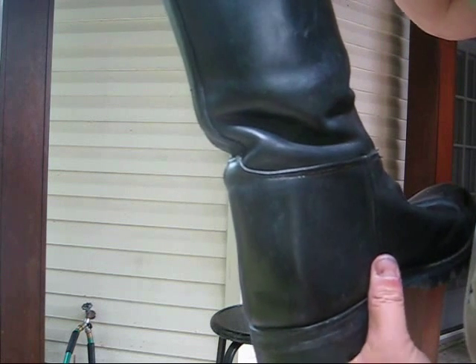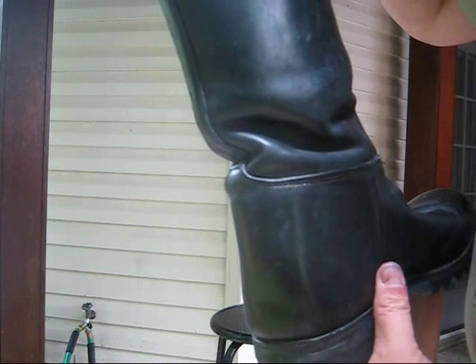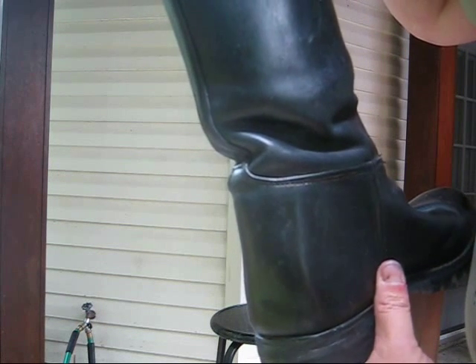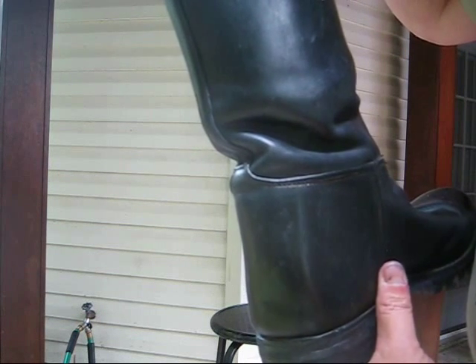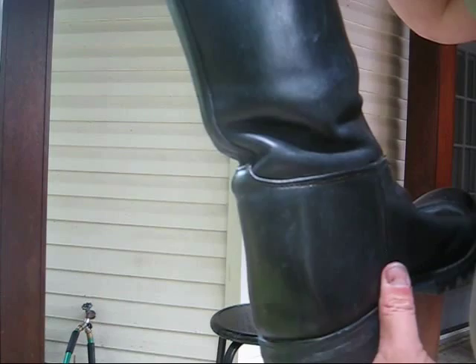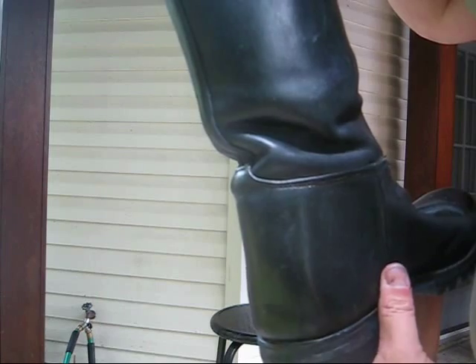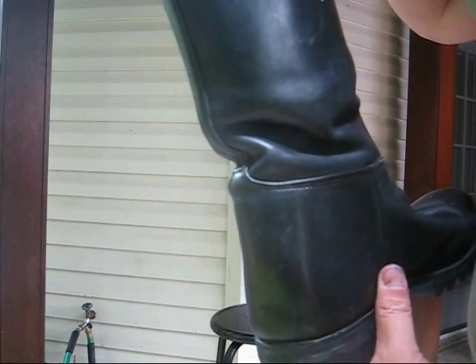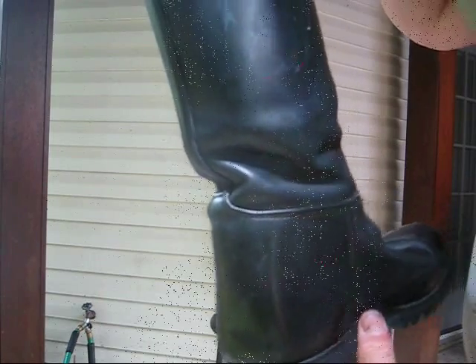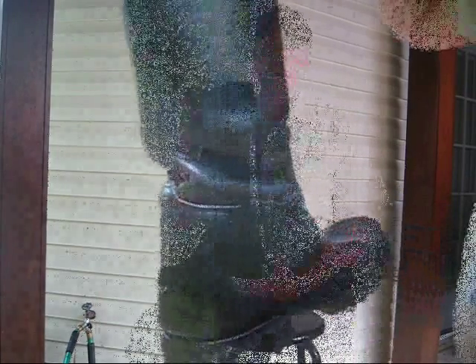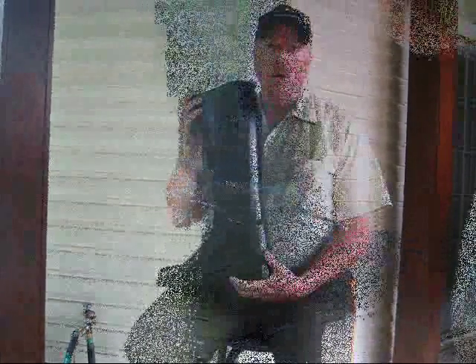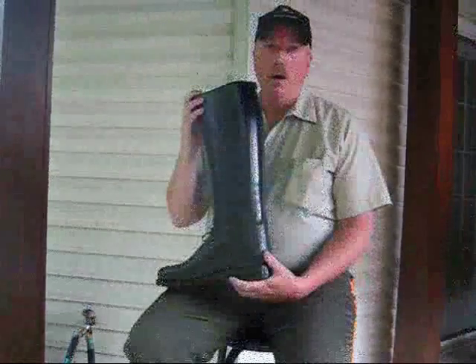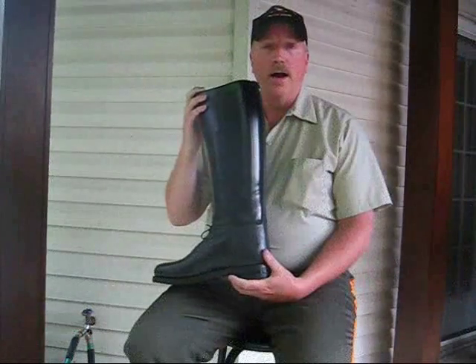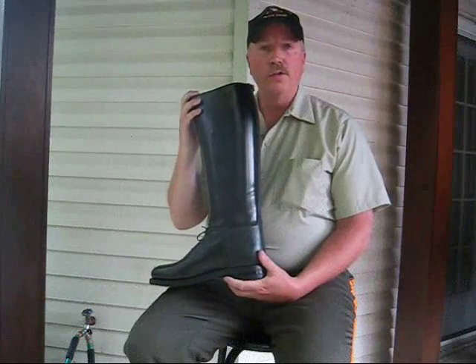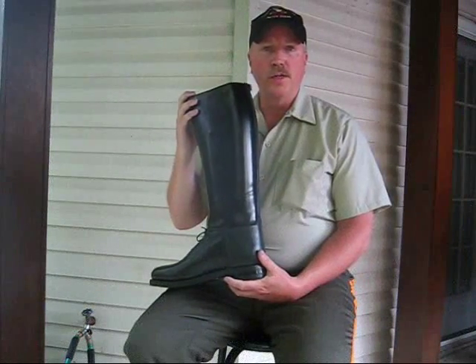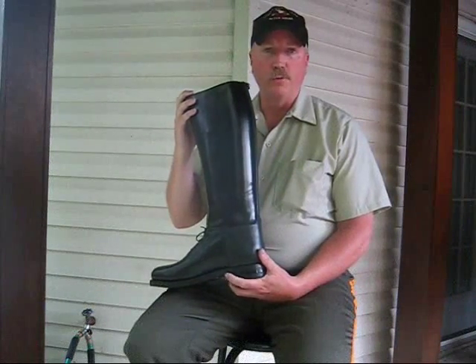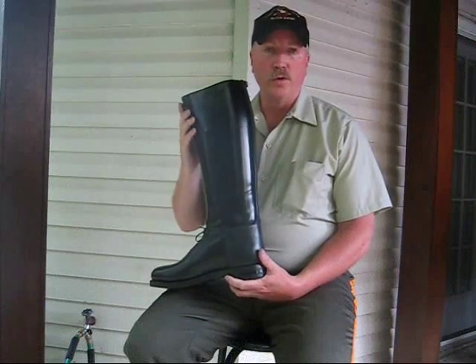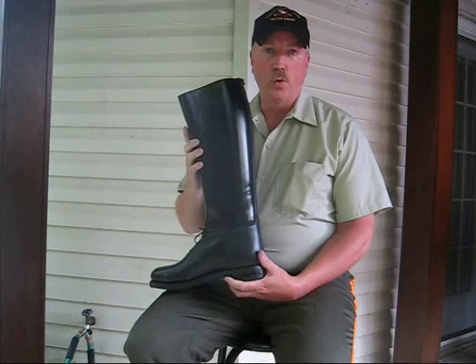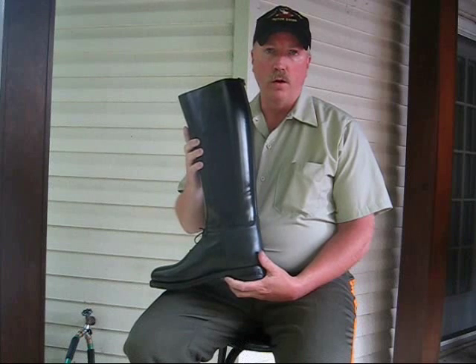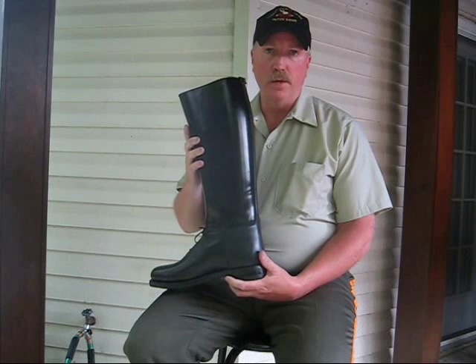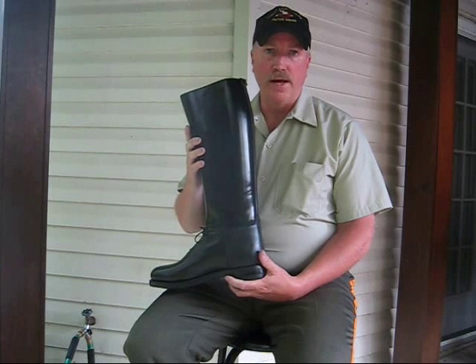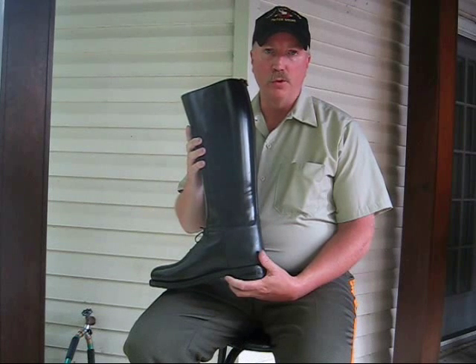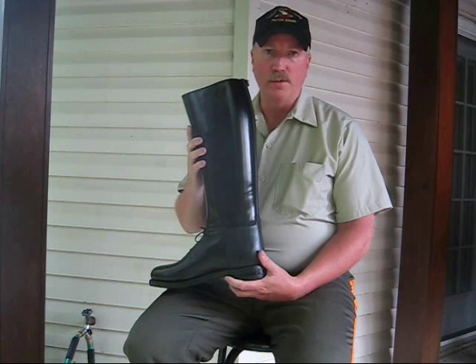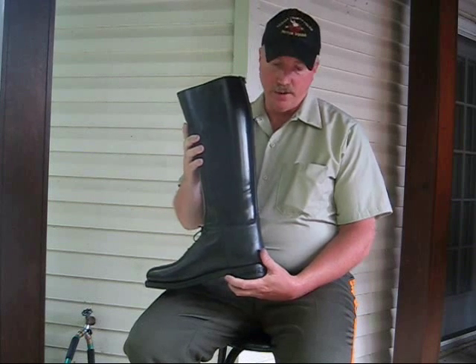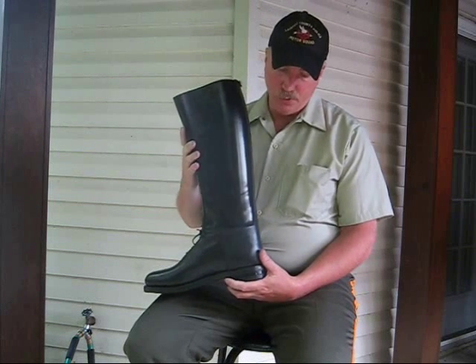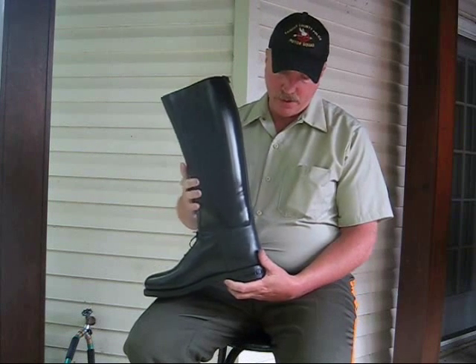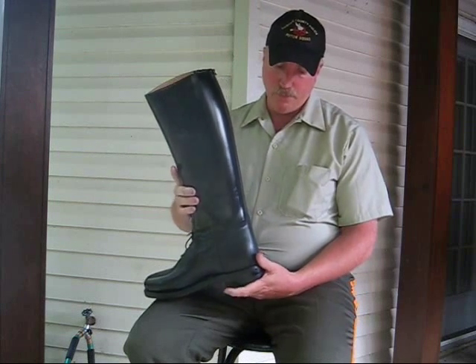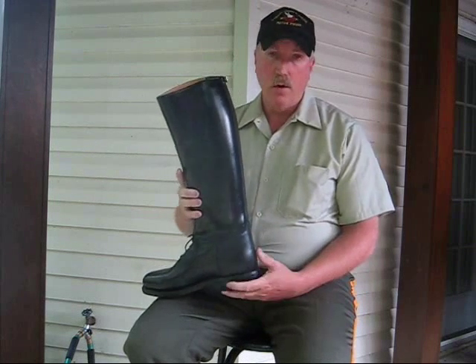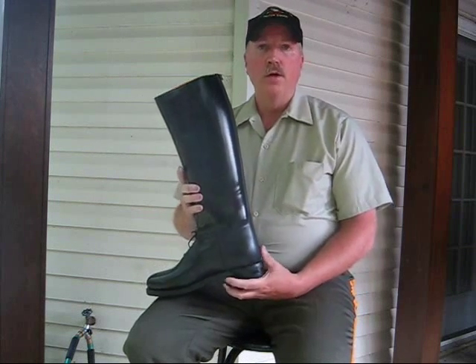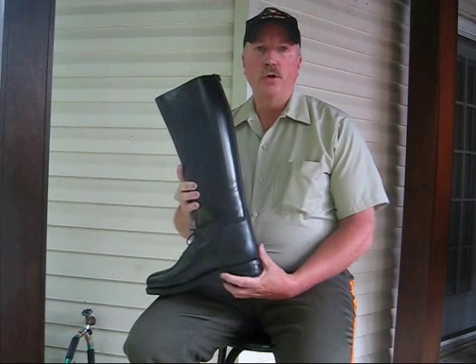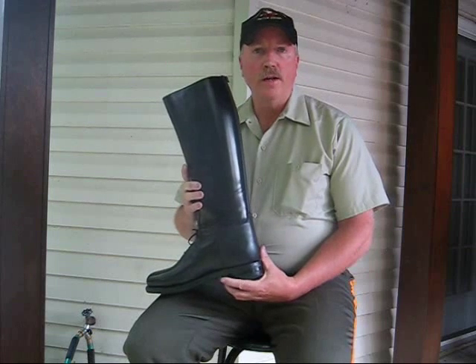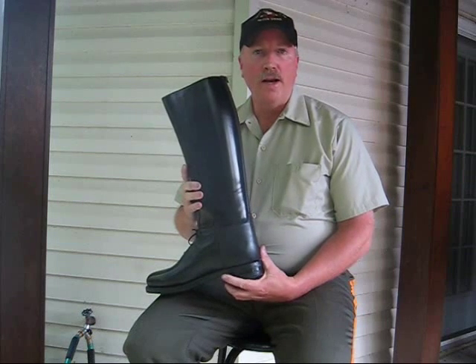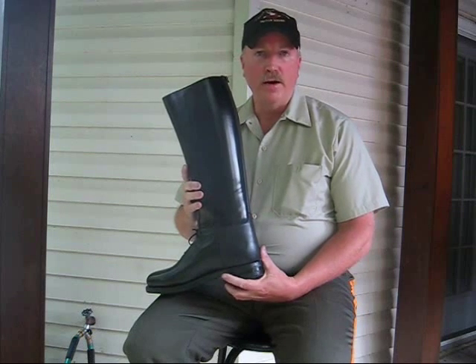So don't let this happen to you. Let me show you how to prevent that from happening. I learned this procedure from a written tutorial on the Big Black Boots website at boot.com, so you can read it in writing there.